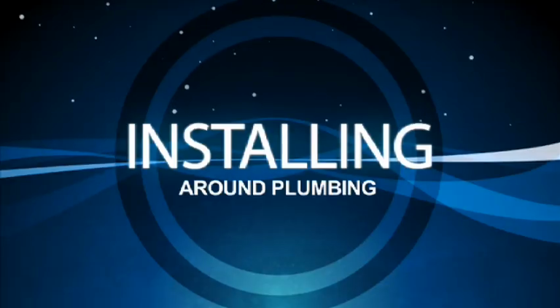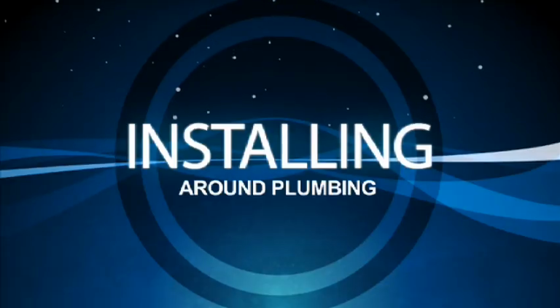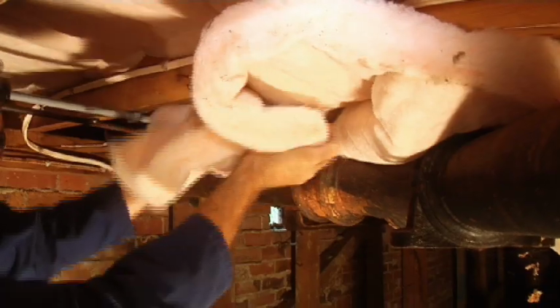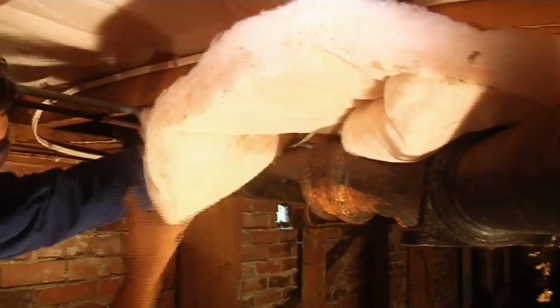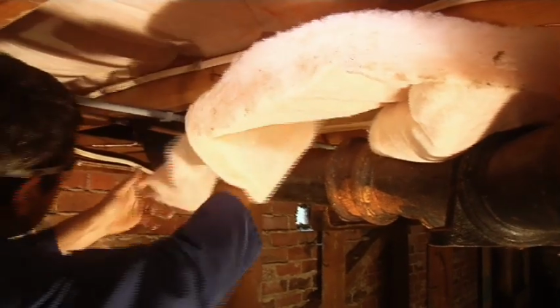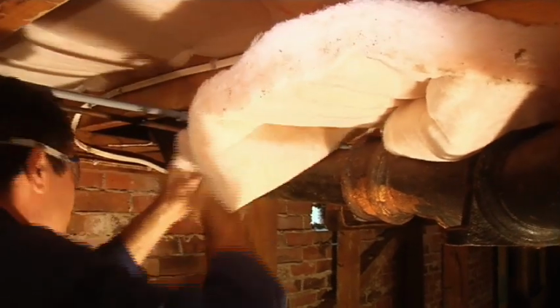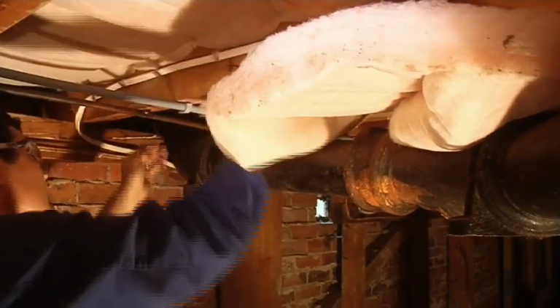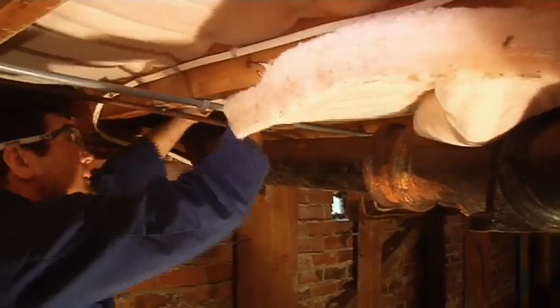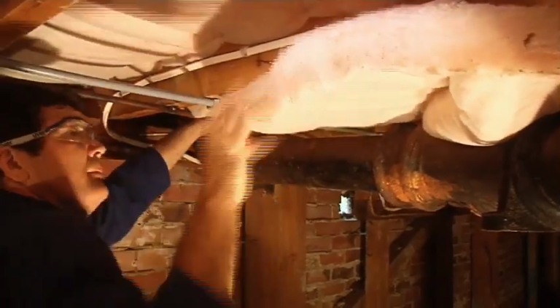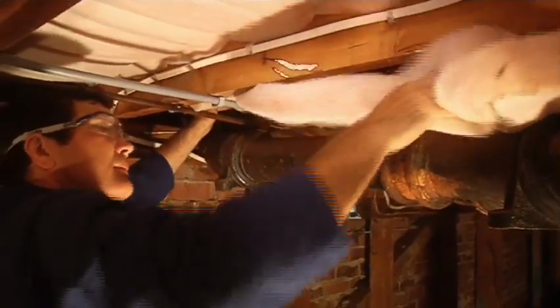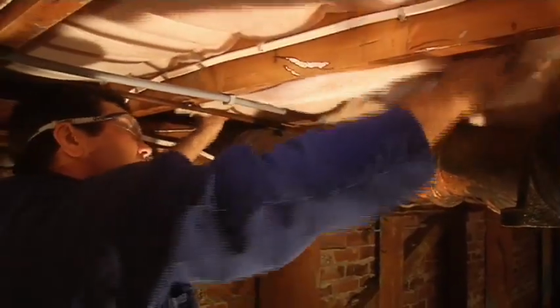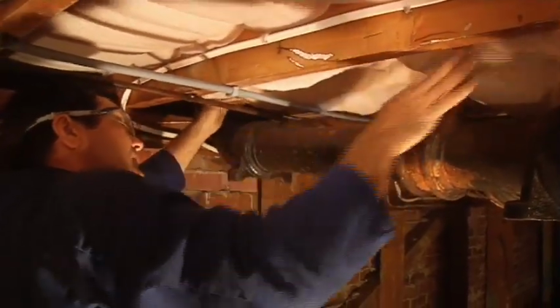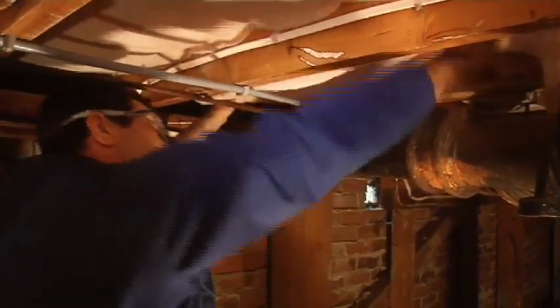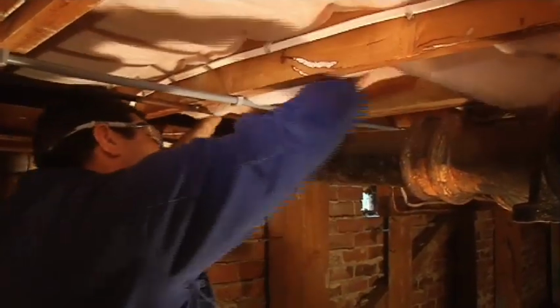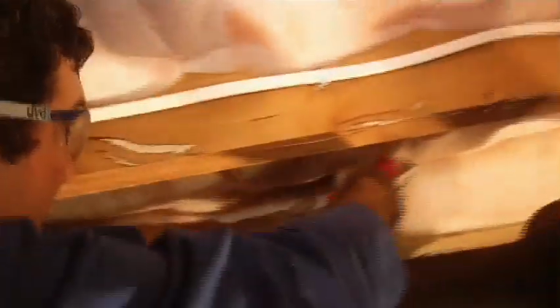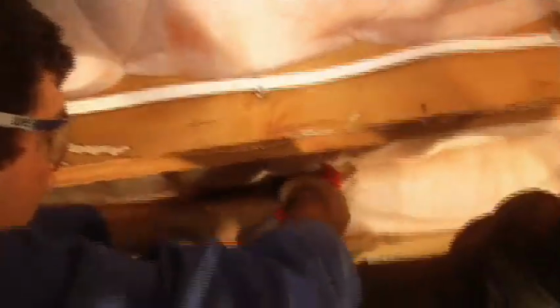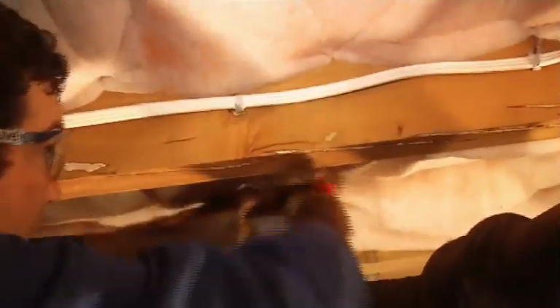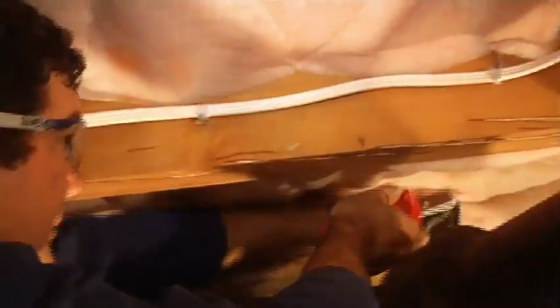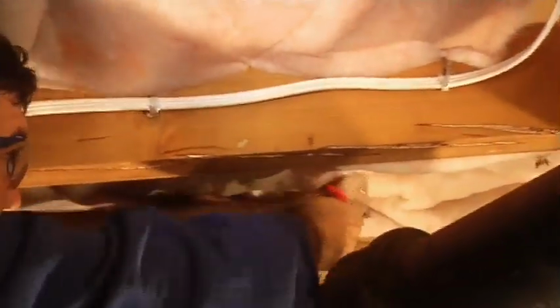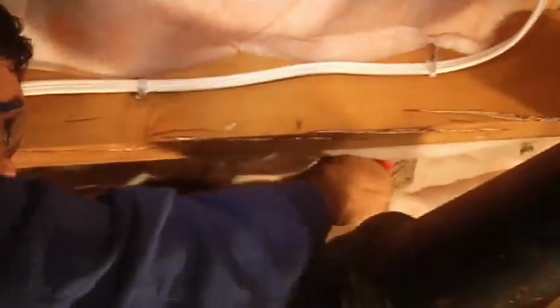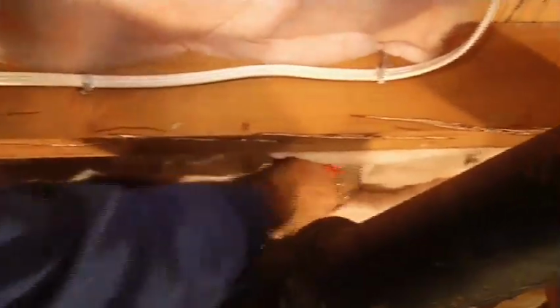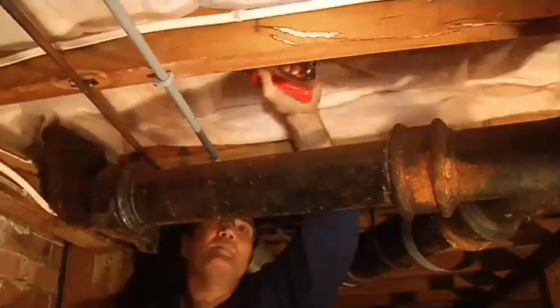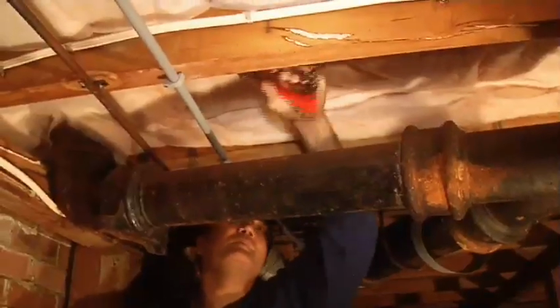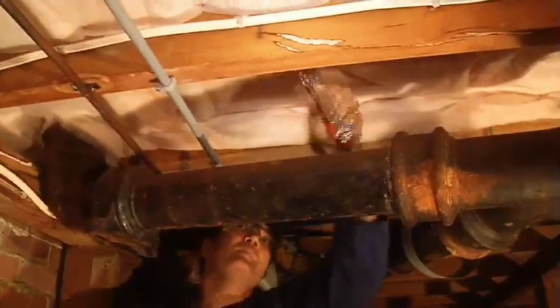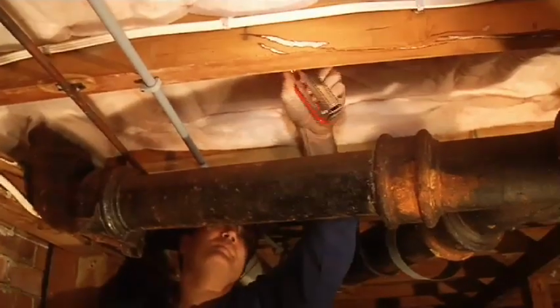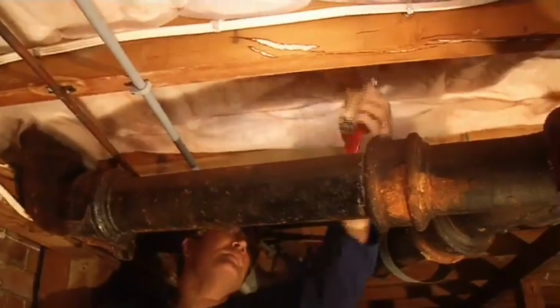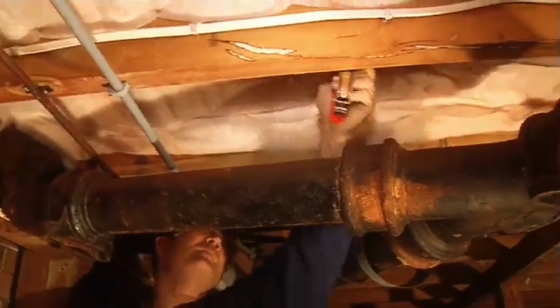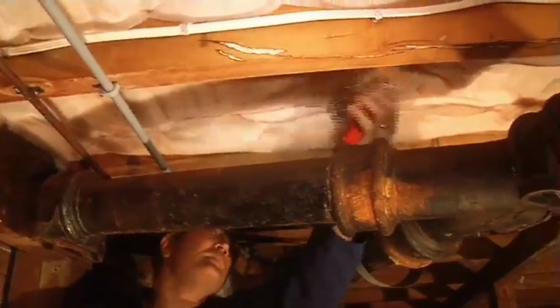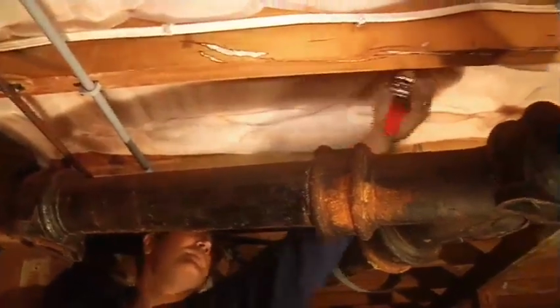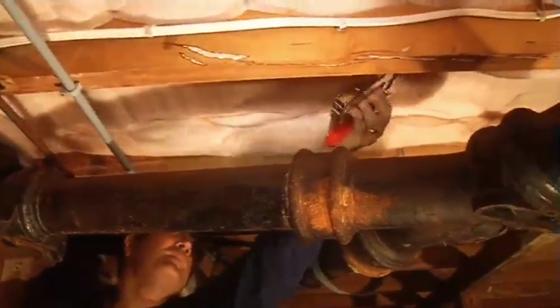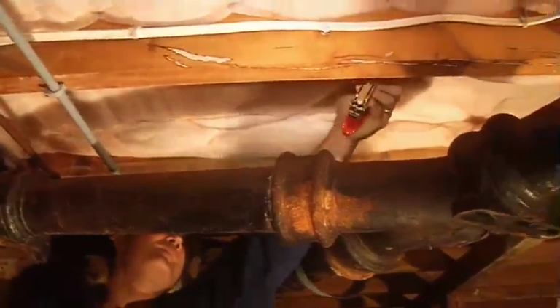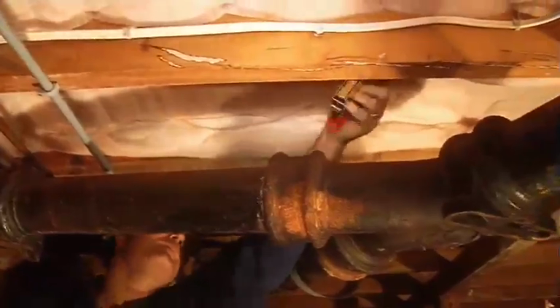Use polyester insulation around your plumbing and under internal wet areas, as it will allow moisture to move through it in the event of a flood or leaking pipe. It is also a lot easier and quicker to install around your plumbing.